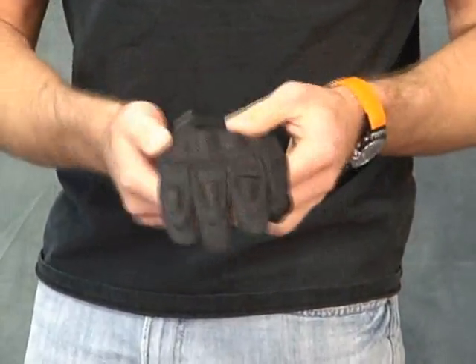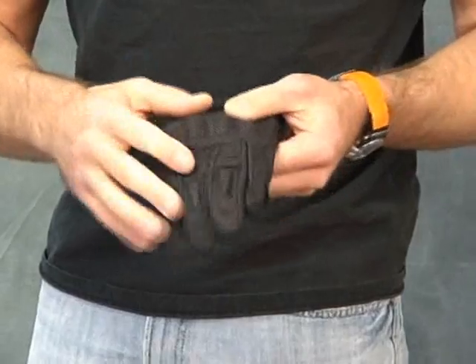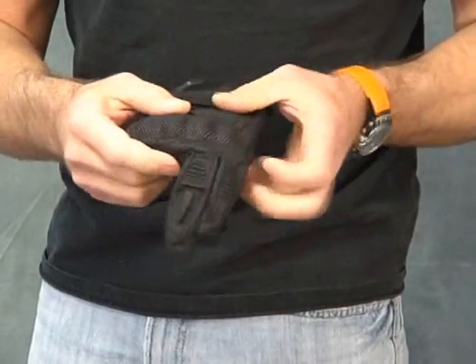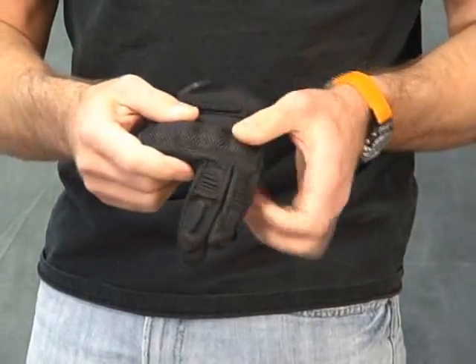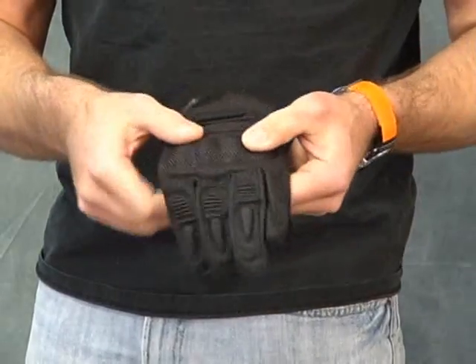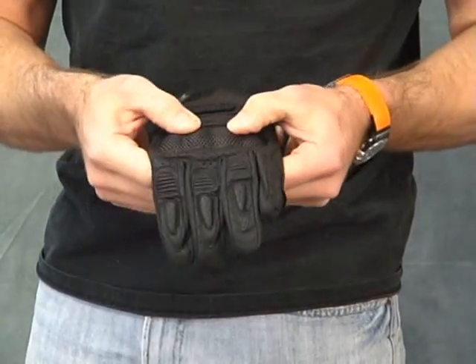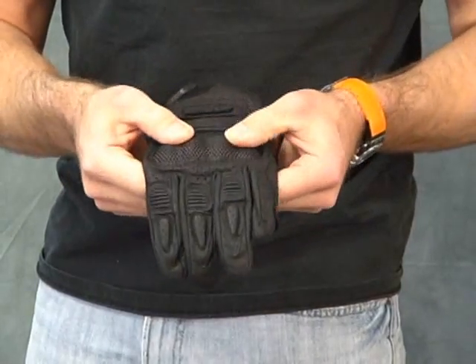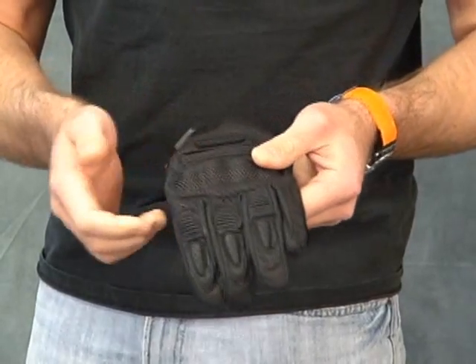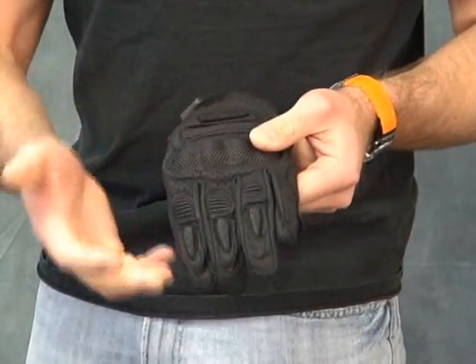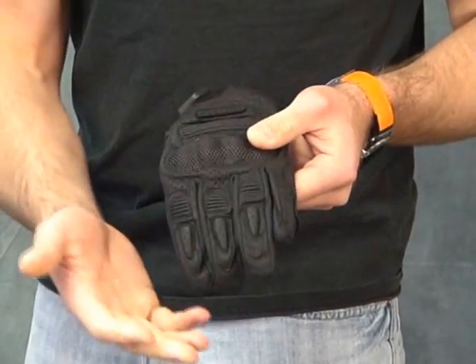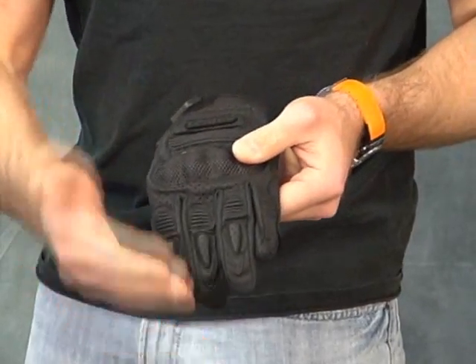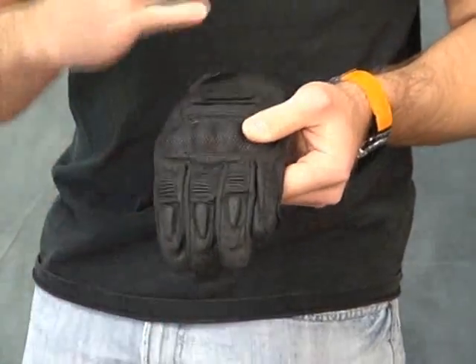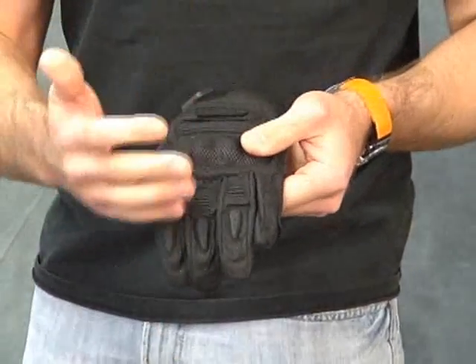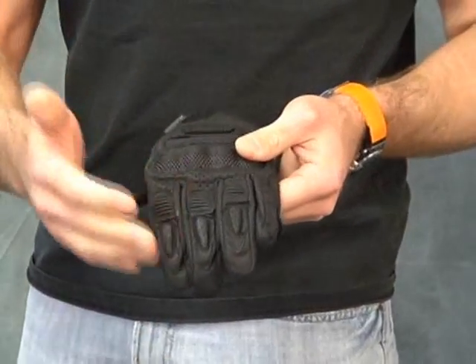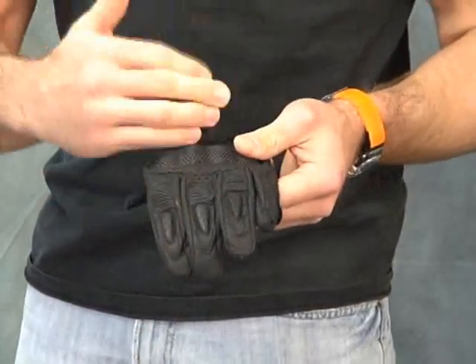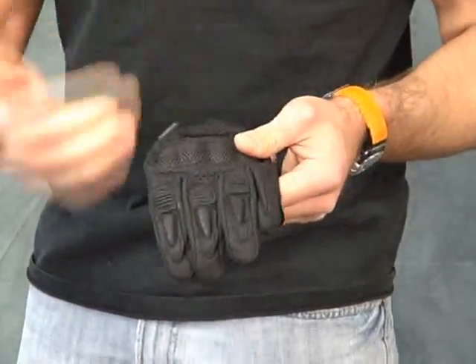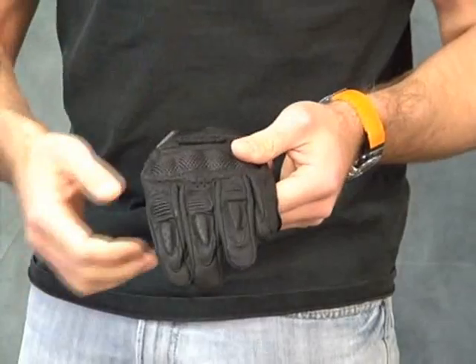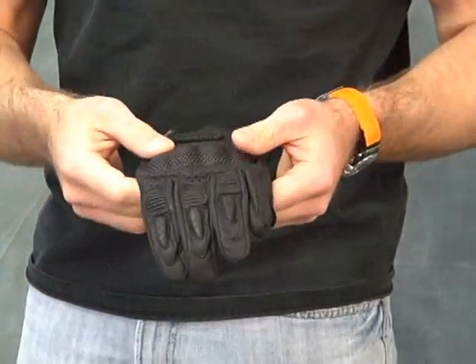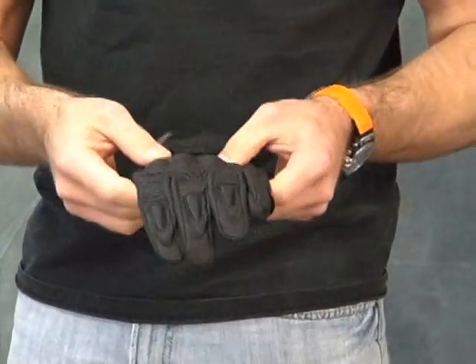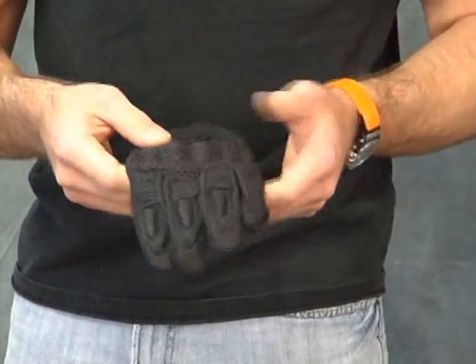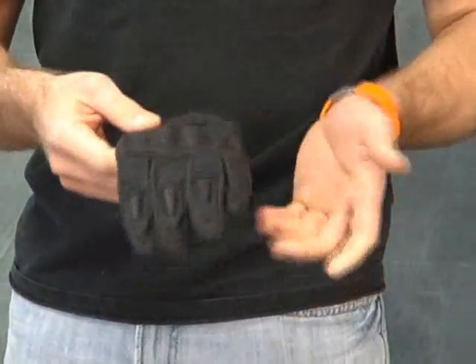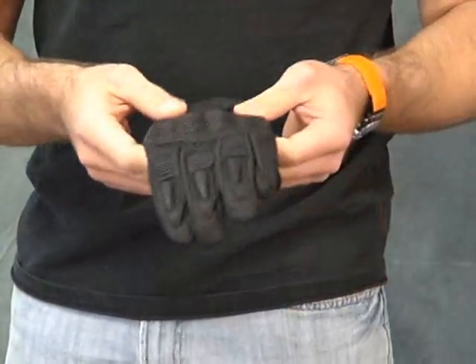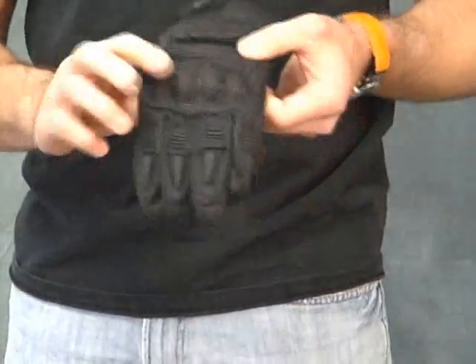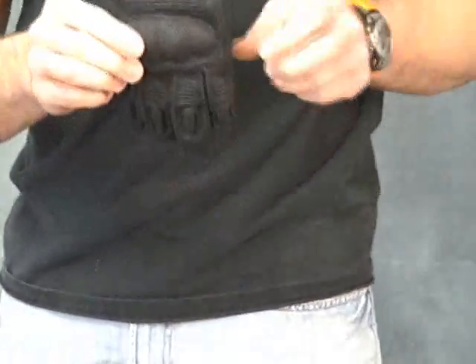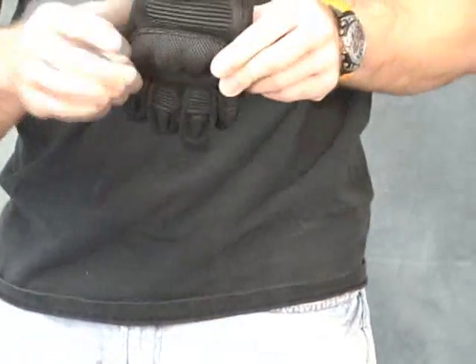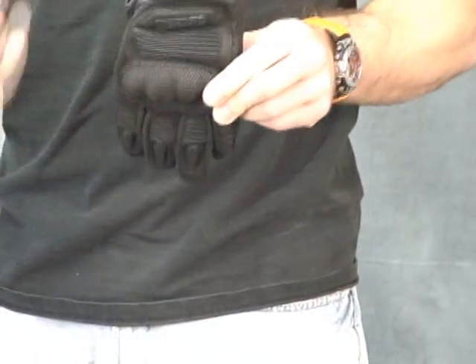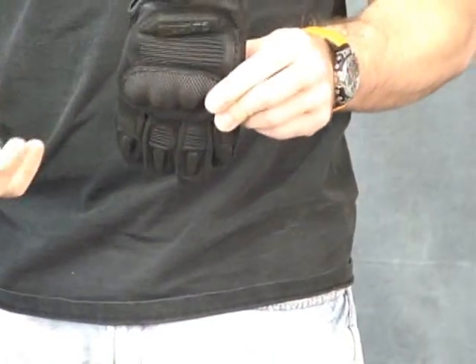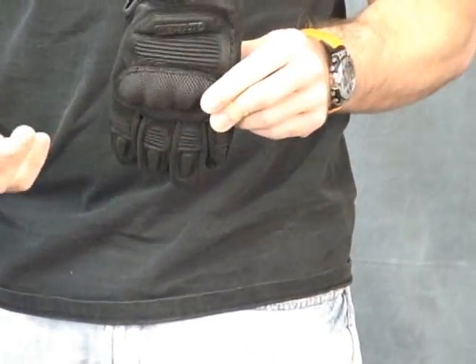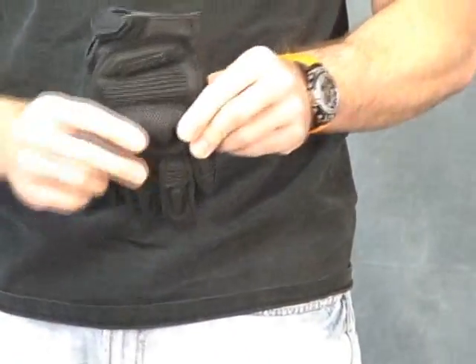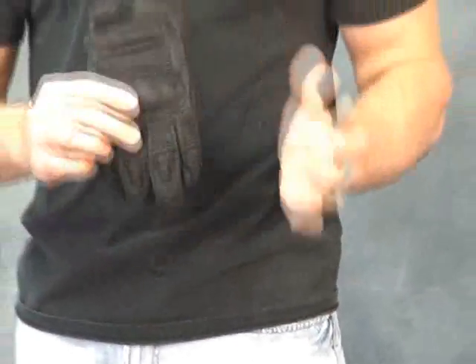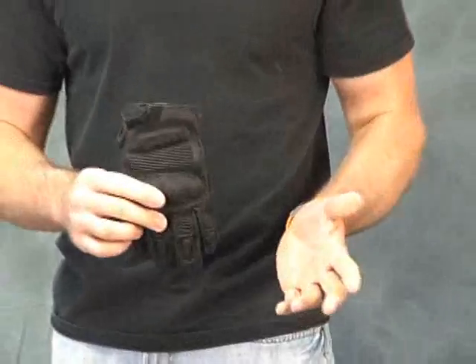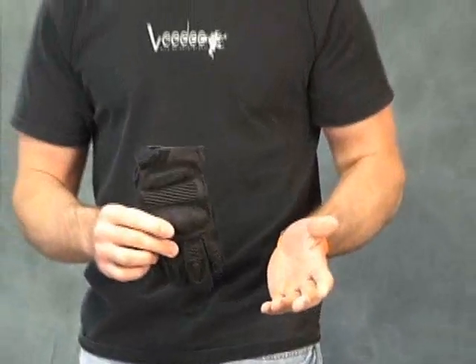The carbon-style knuckle protector is nice because the inside of it is lined and there's also a measure of padding there. Overall, I would say at the price point they sell at, it's an excellent glove, very comfortable.